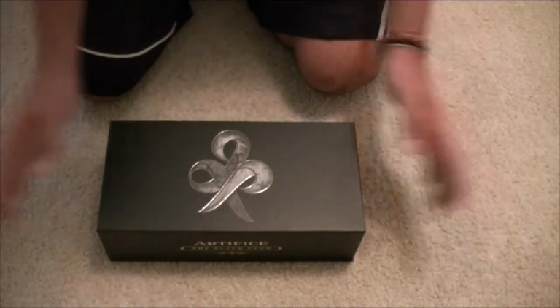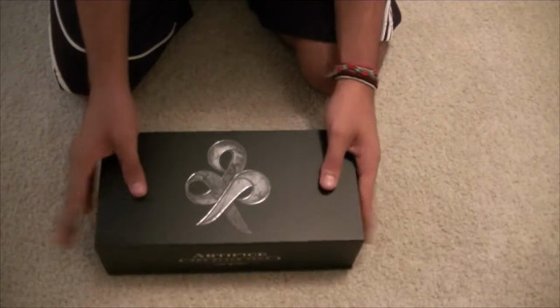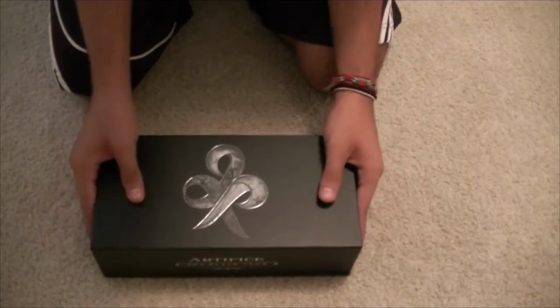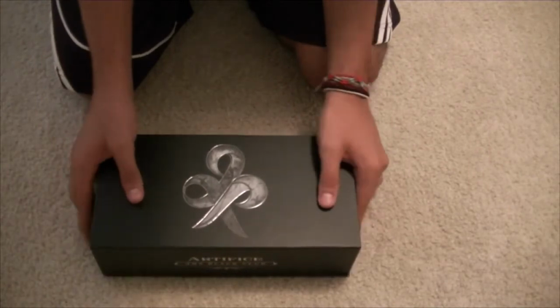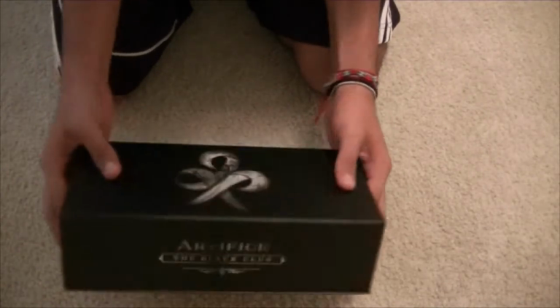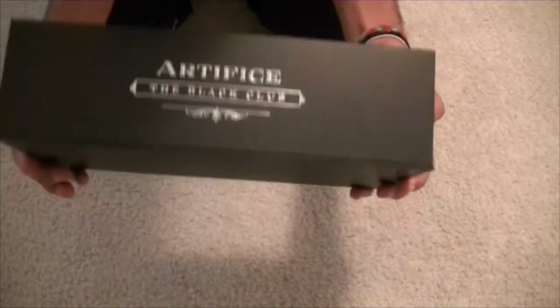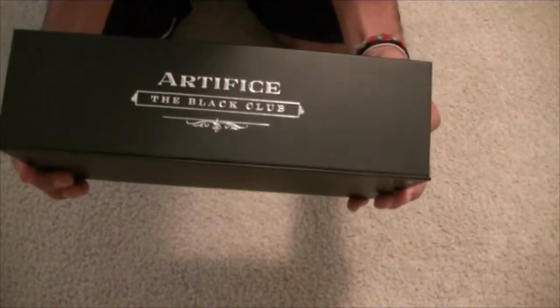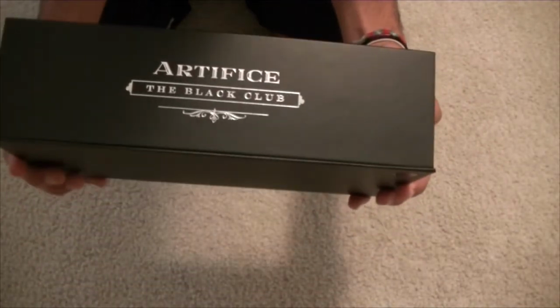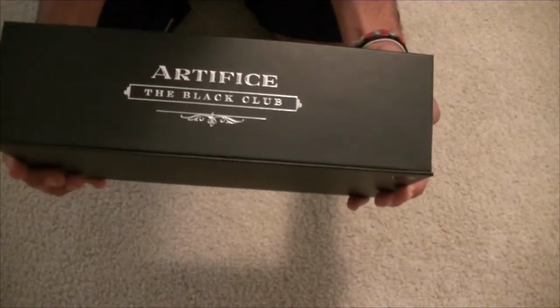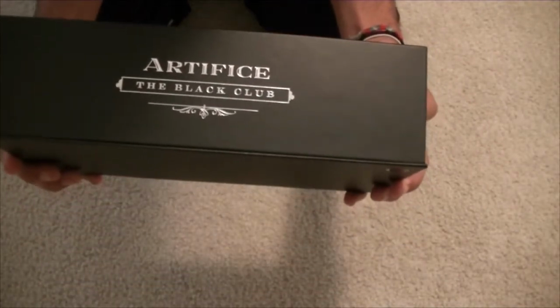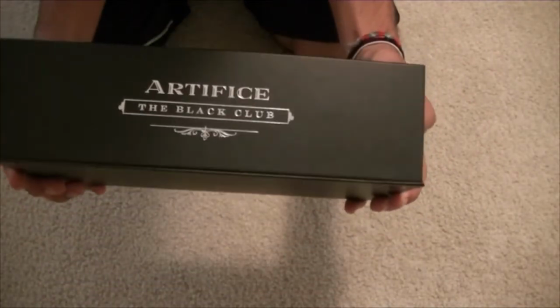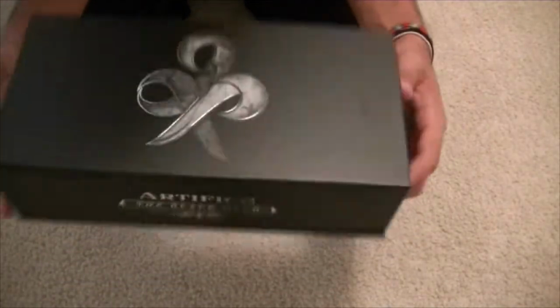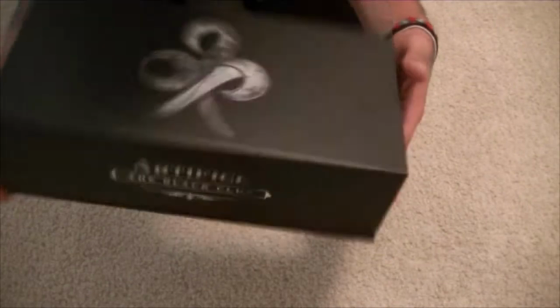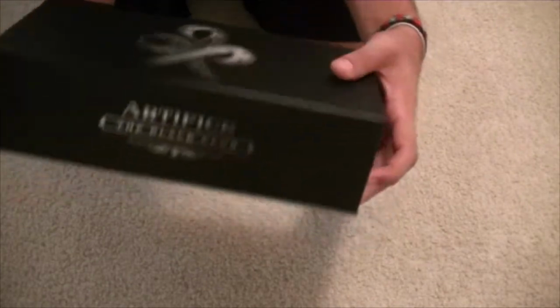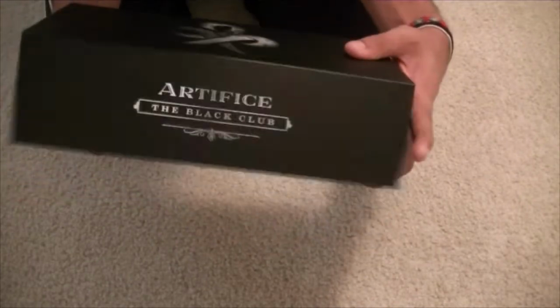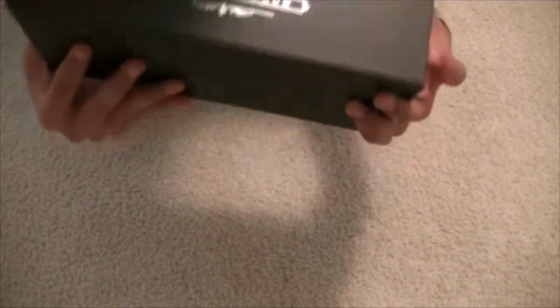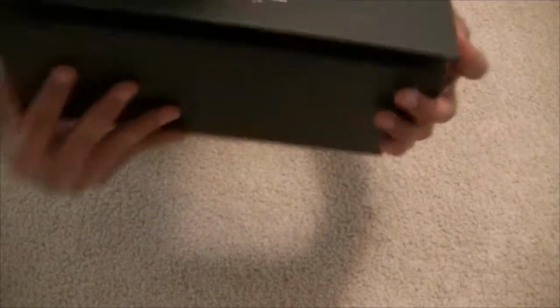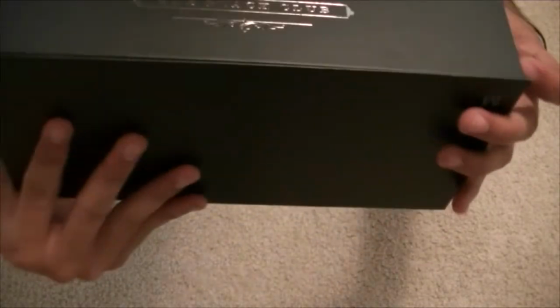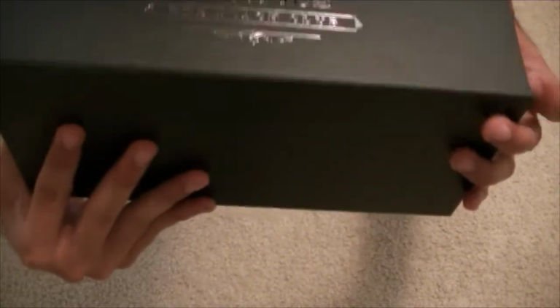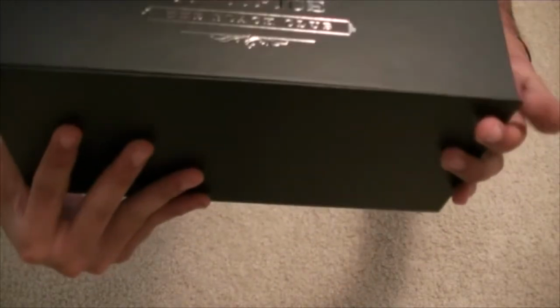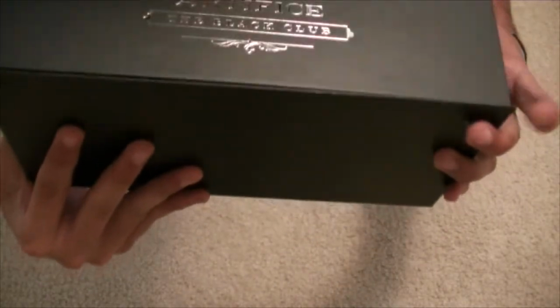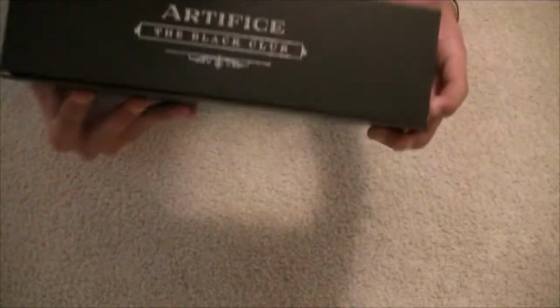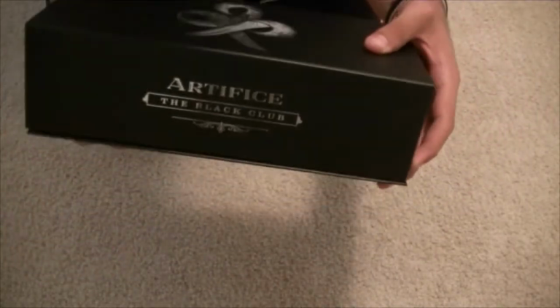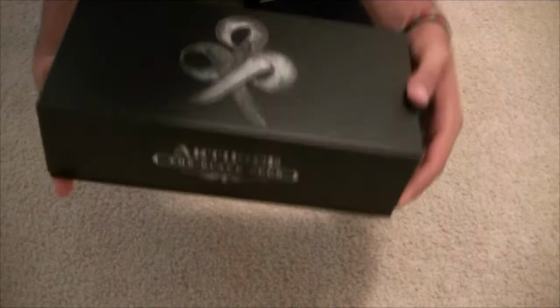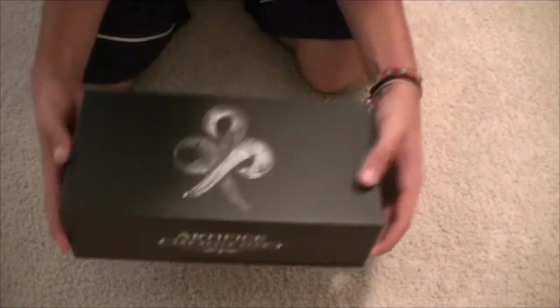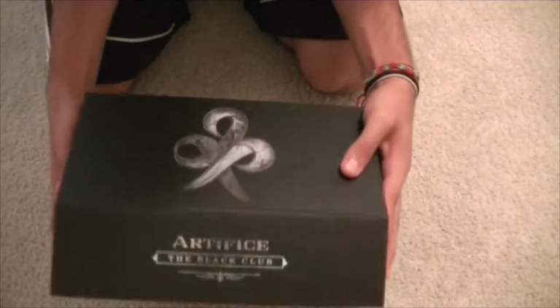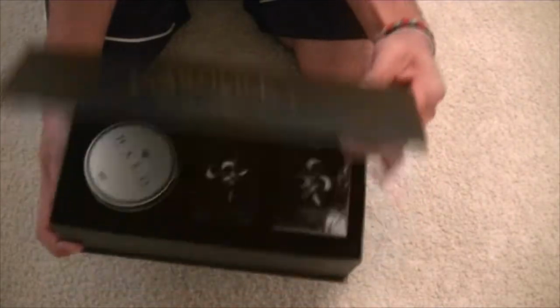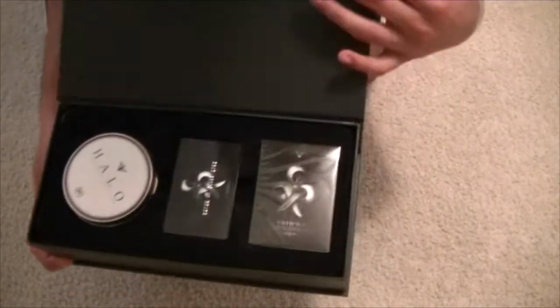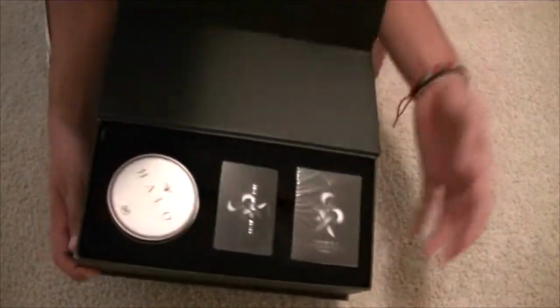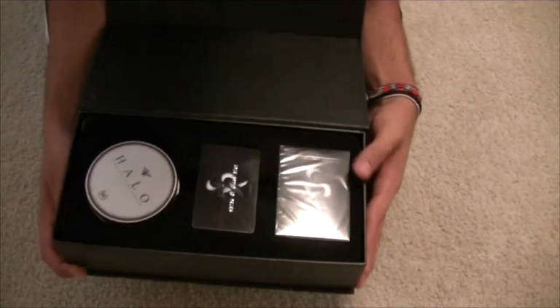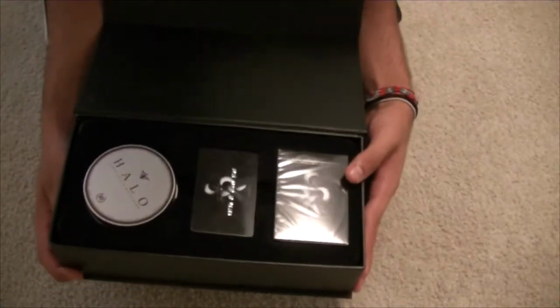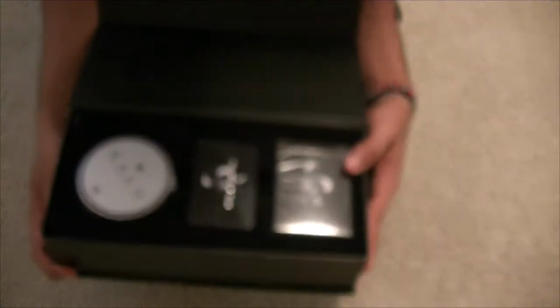What you're going to get in the mail is a cool little nifty box. It's going to say Artifice the Black Club and it's just really nice. There's a little magnet thing at the bottom here that keeps it connected, and this is basically a card box. I'm going to go ahead and open this here and show you exactly what comes in the box.